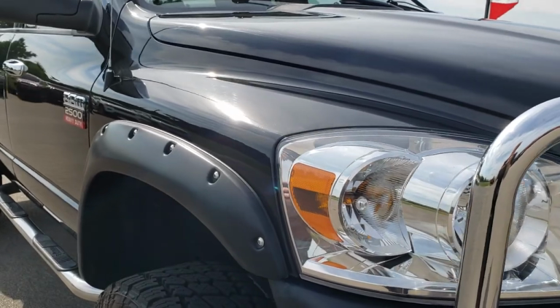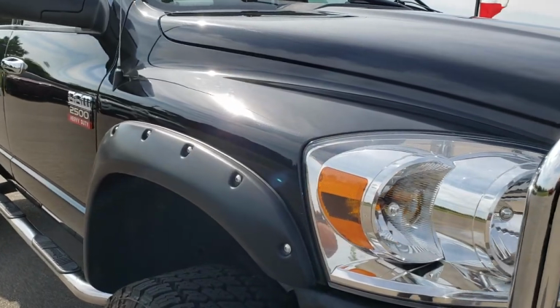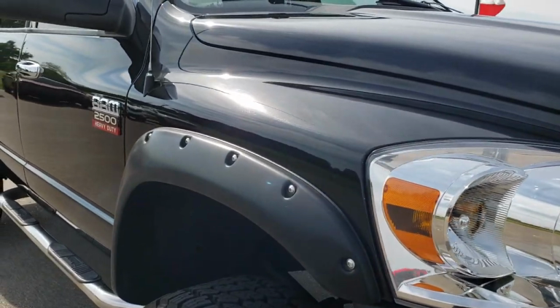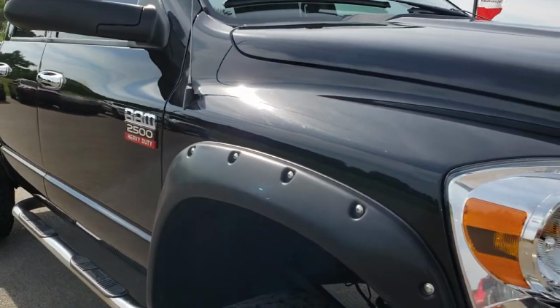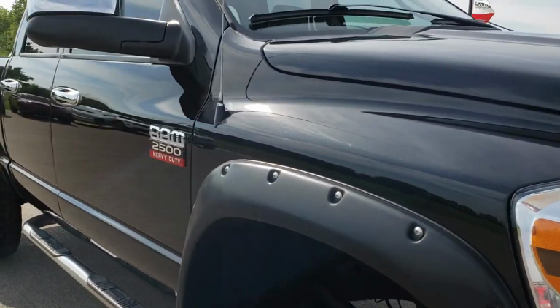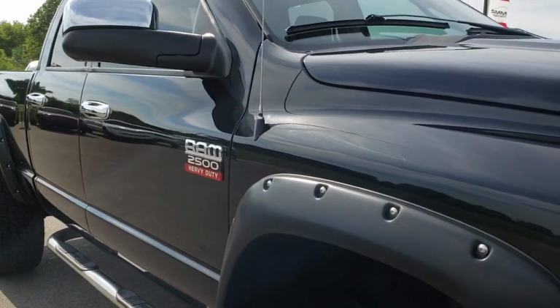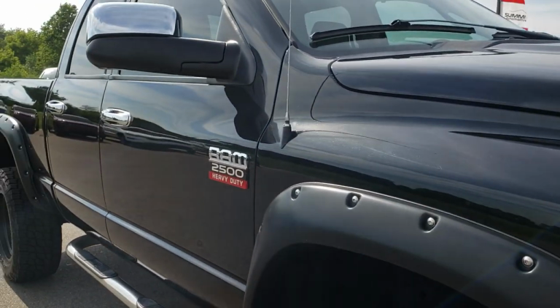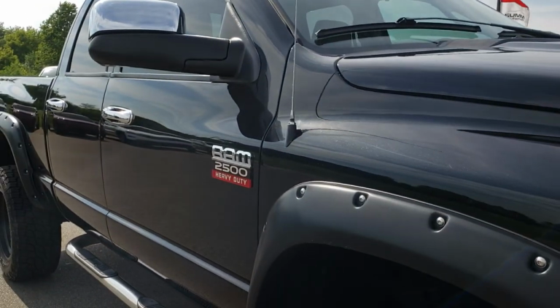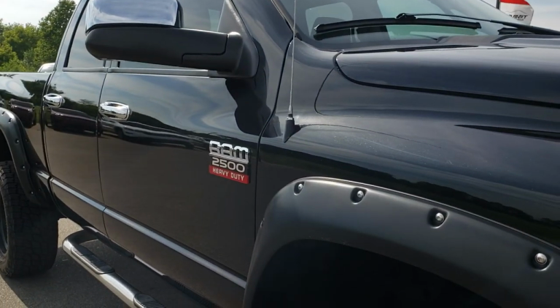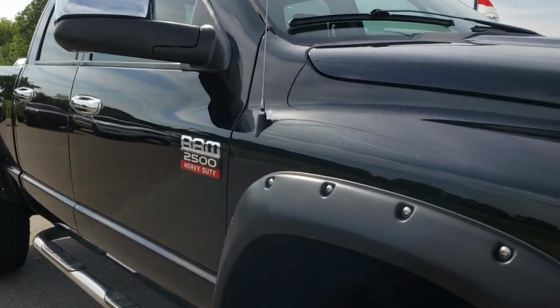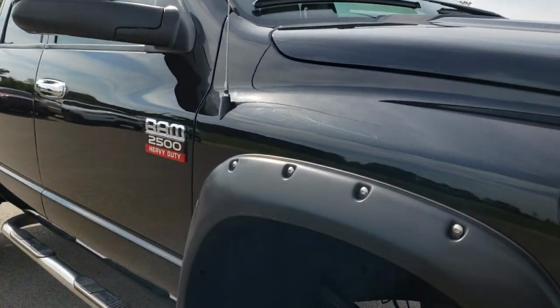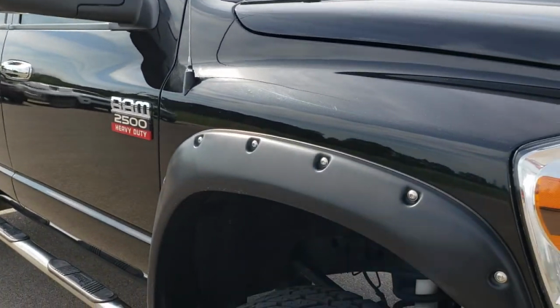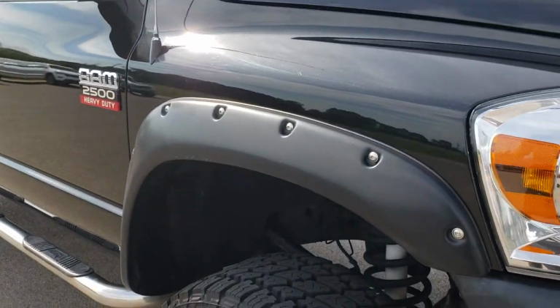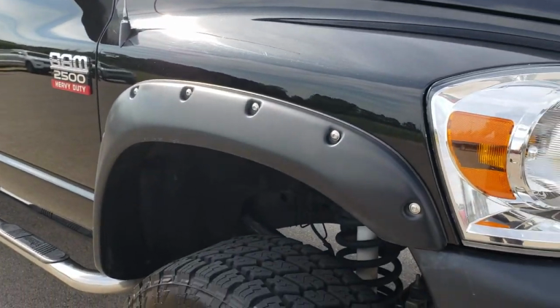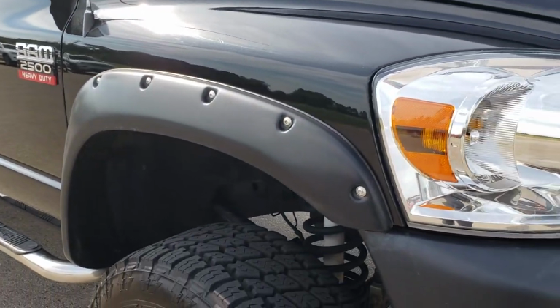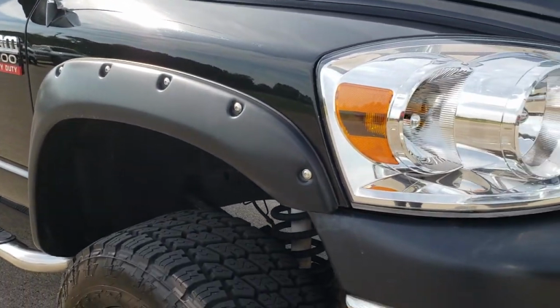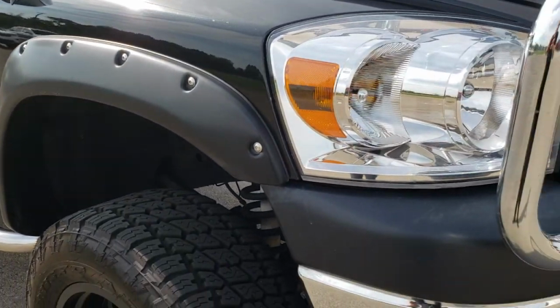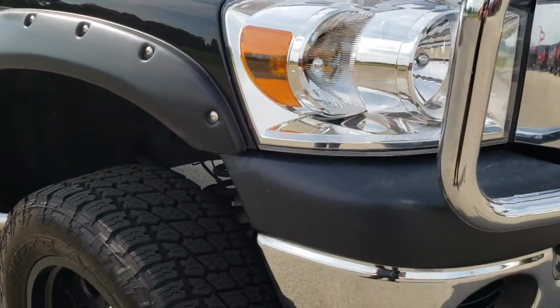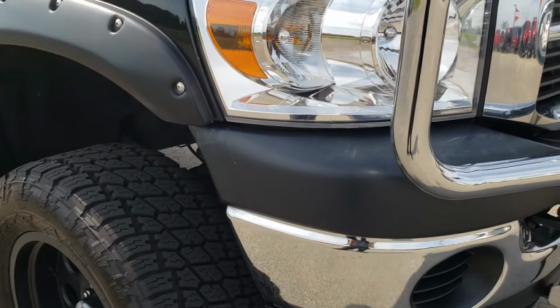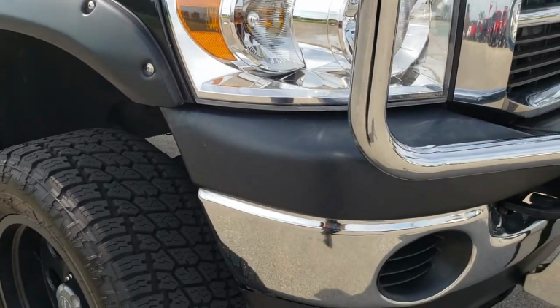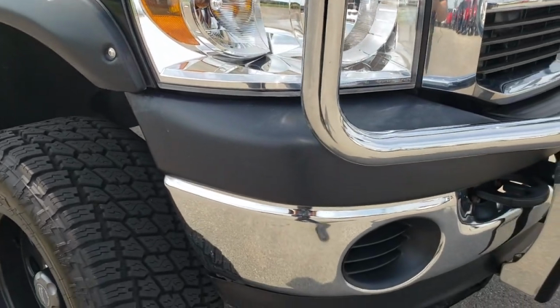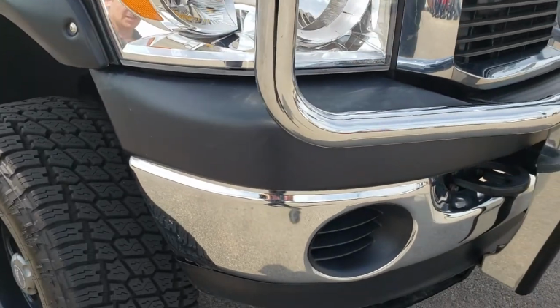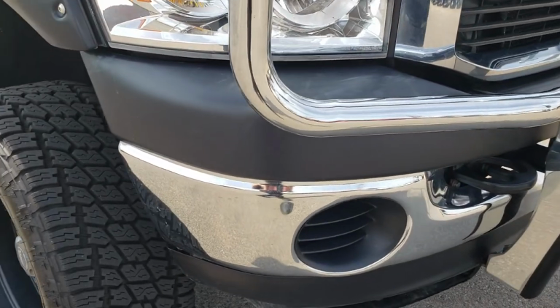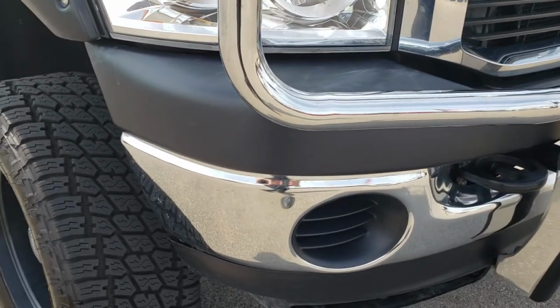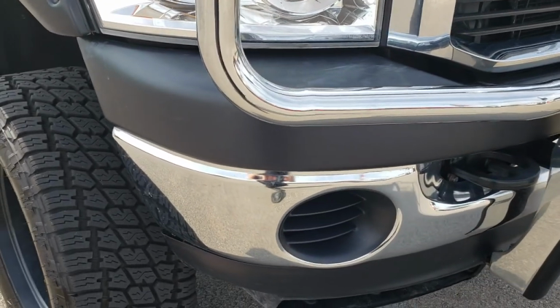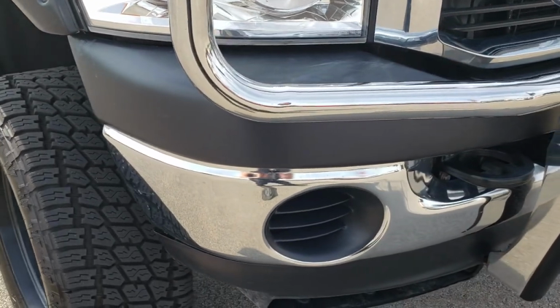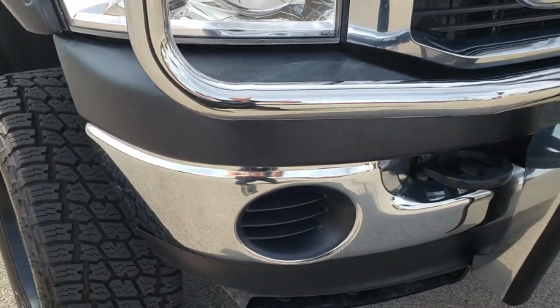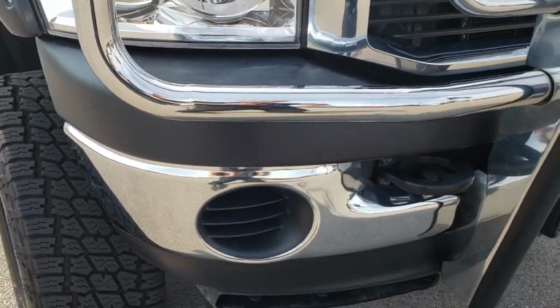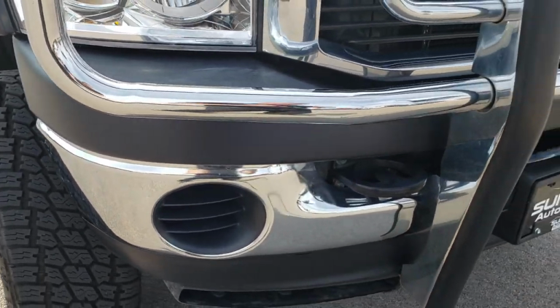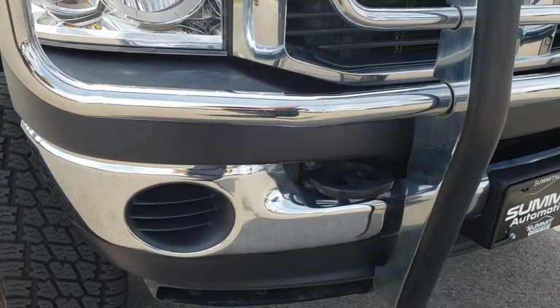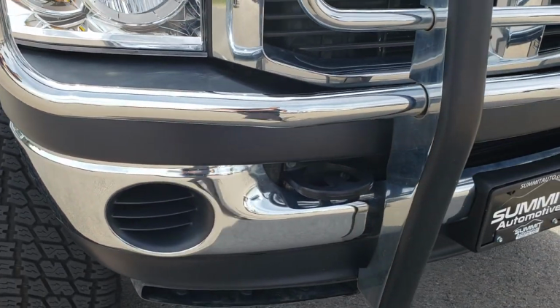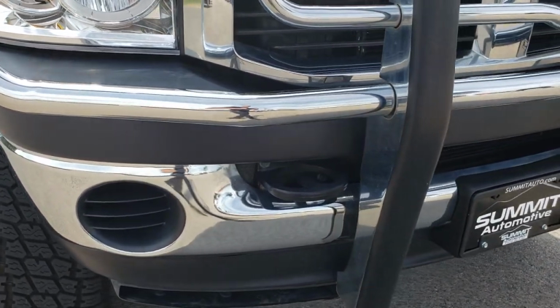From this HD video, you will be able to tell that for the age and miles on this truck, it is in really nice, clean condition.